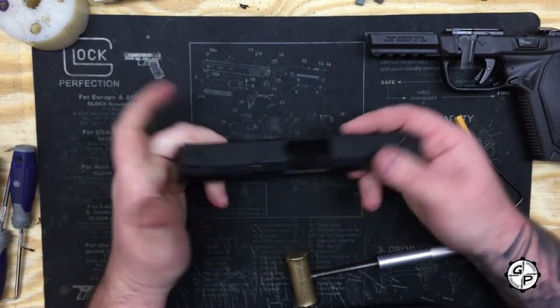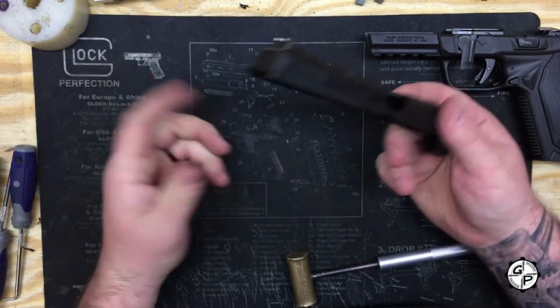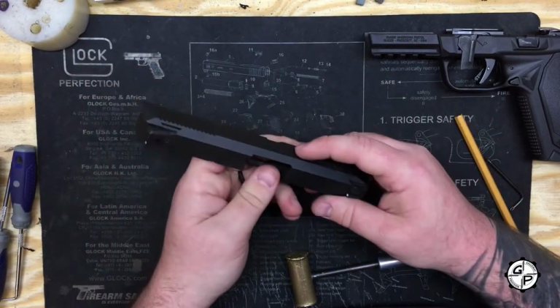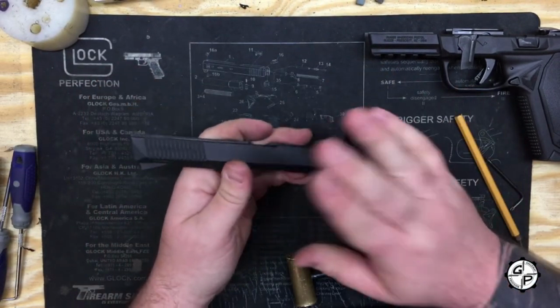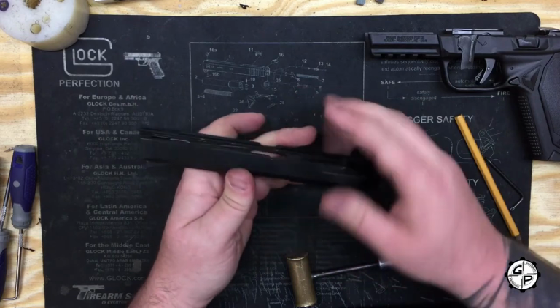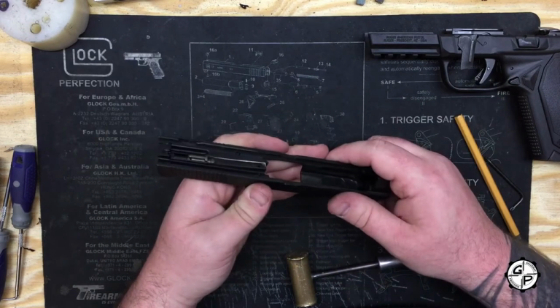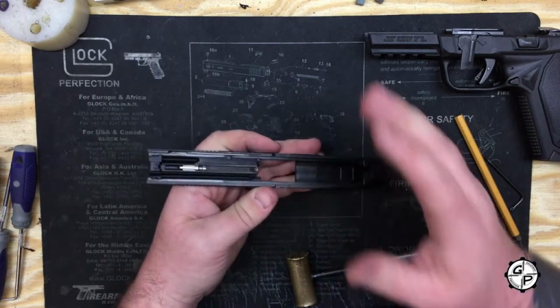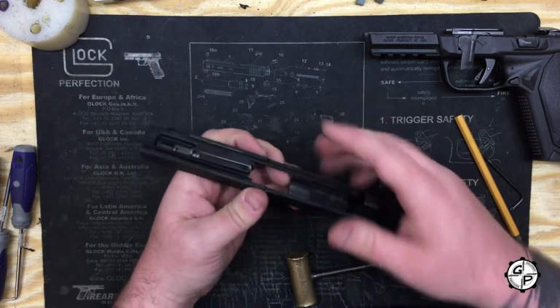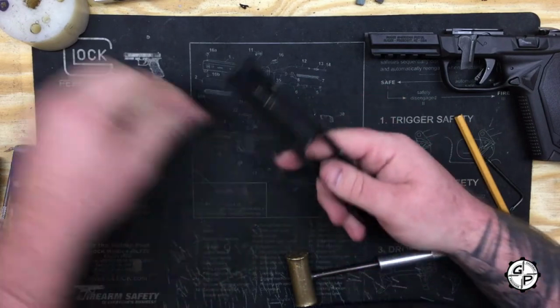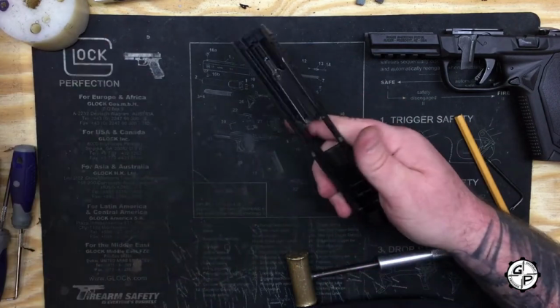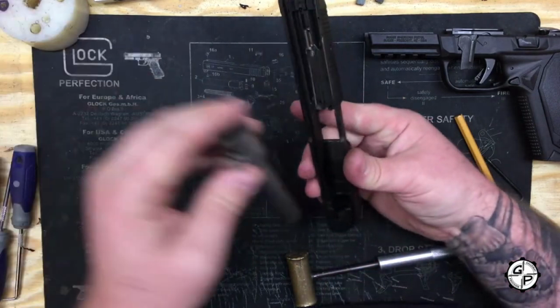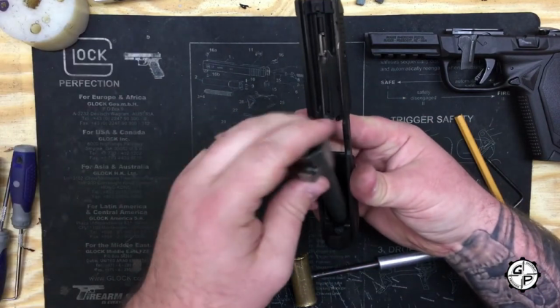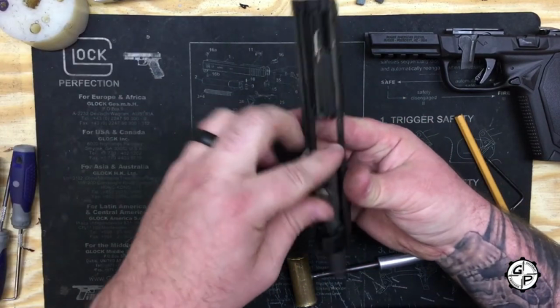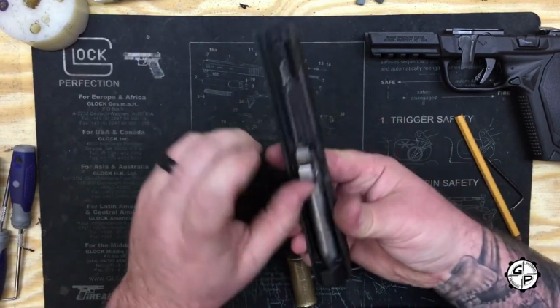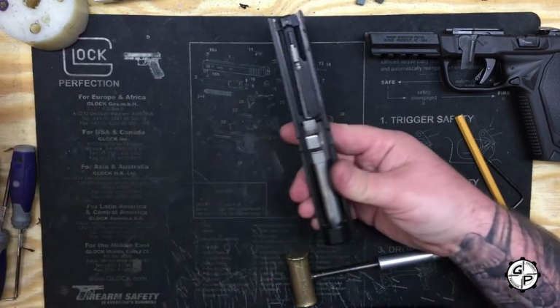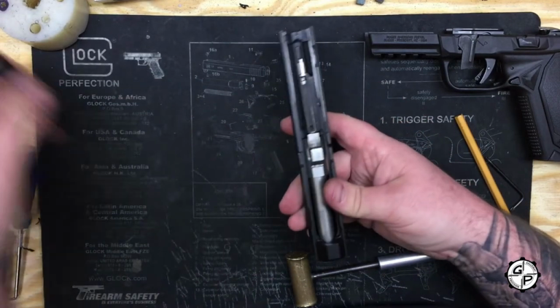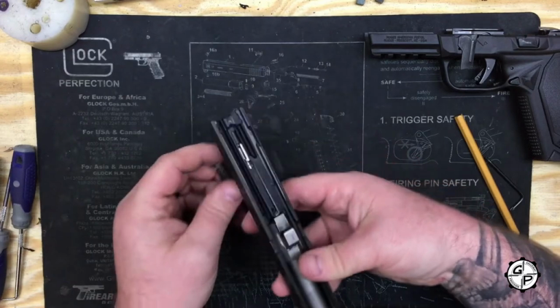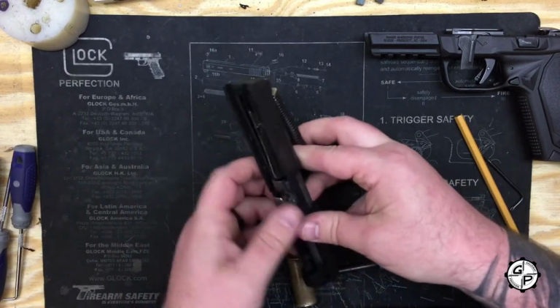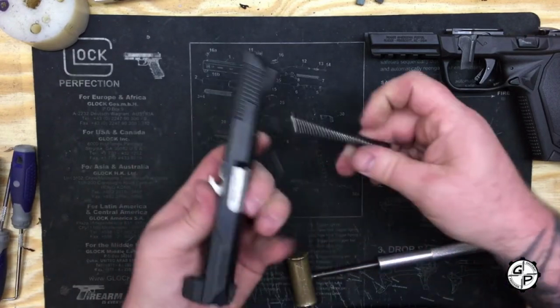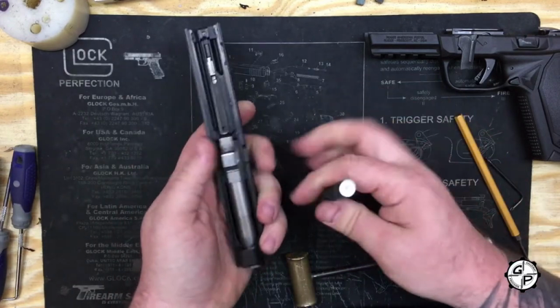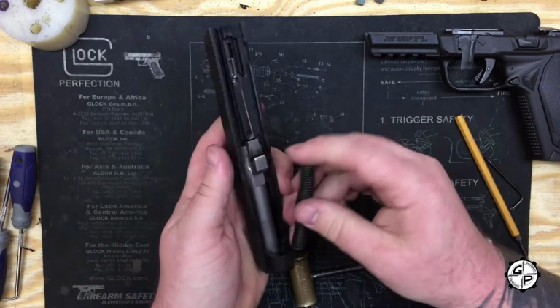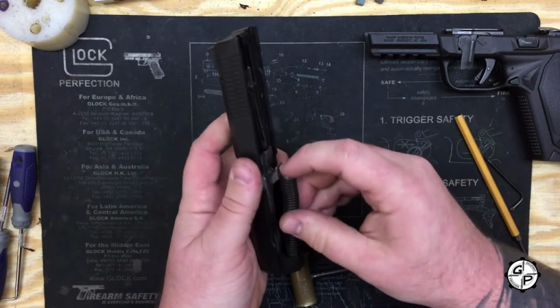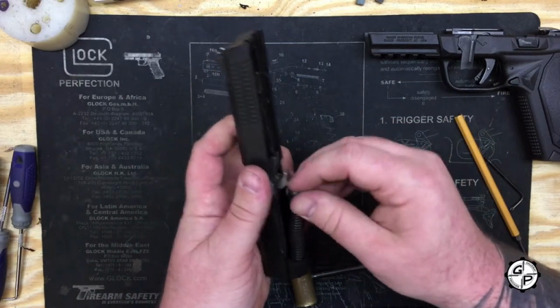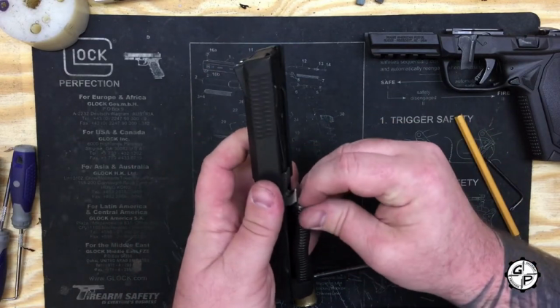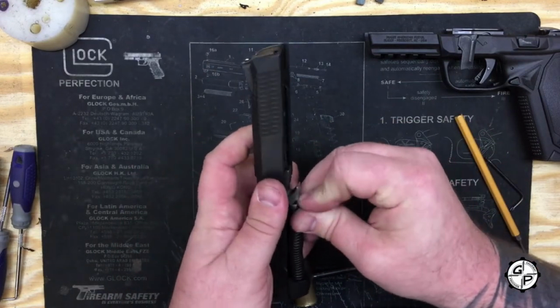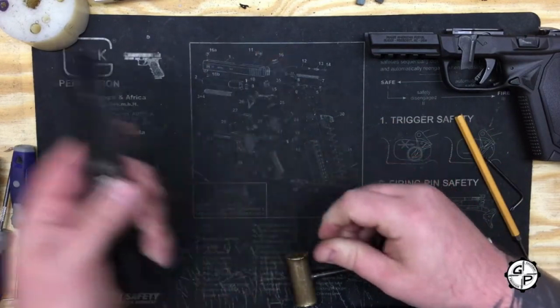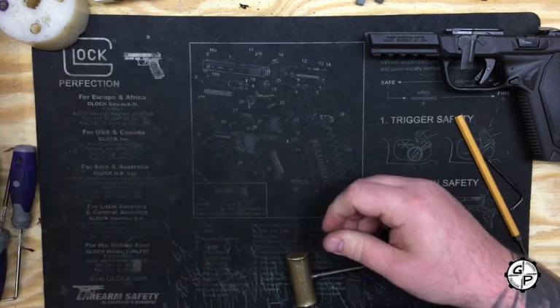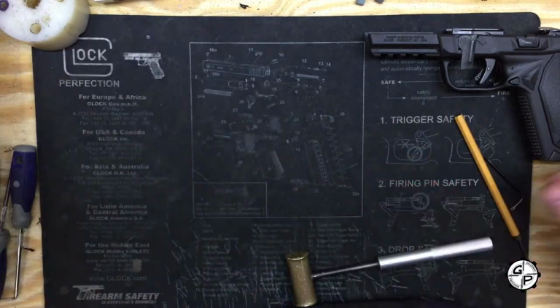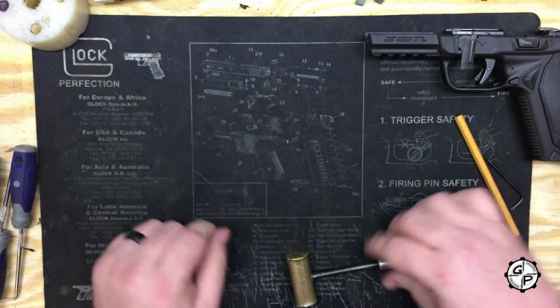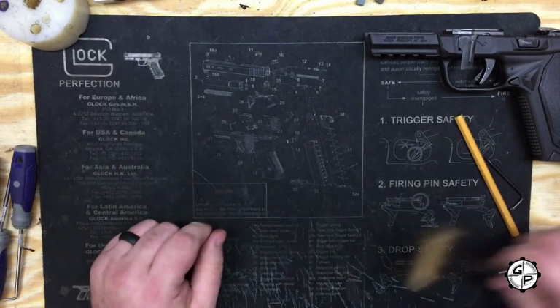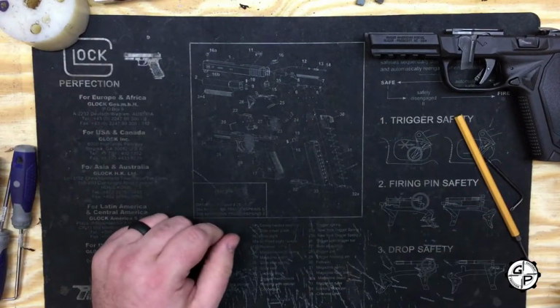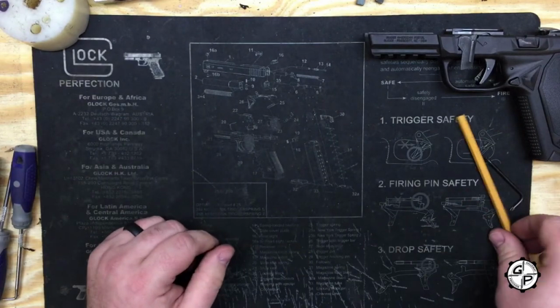The American is great. The slide is great in the fact that it's a very simplistic striker-fired slide. I'm going to put our barrel and guide rod back in. Now we're going to move on to the fun stuff — the frame.